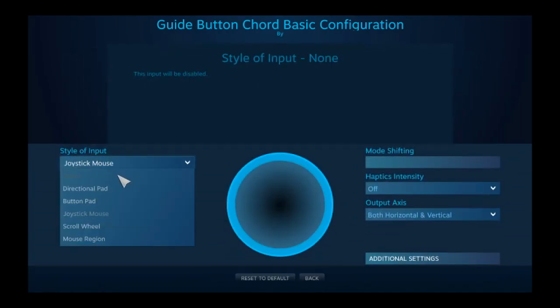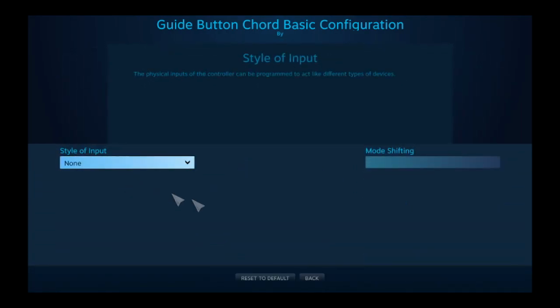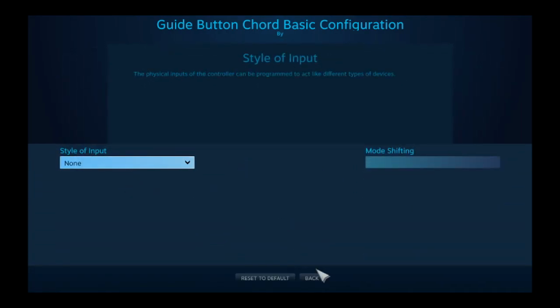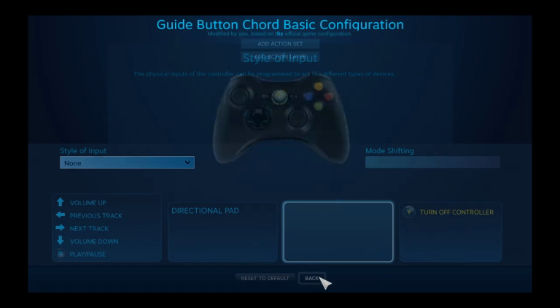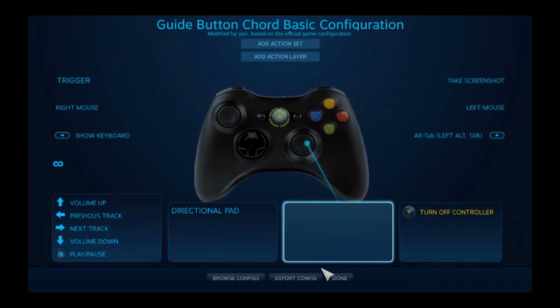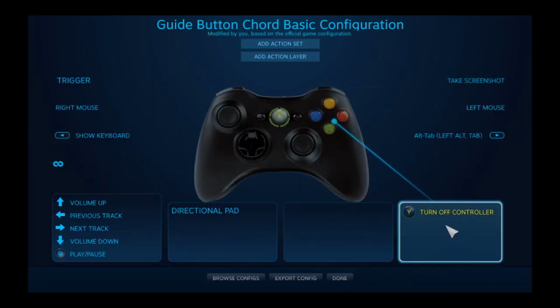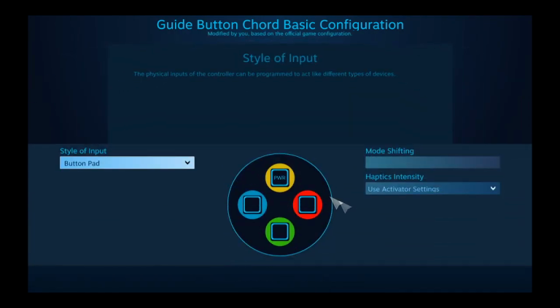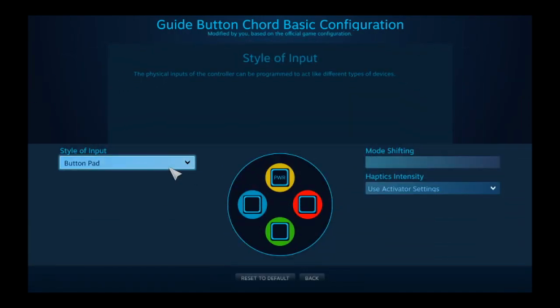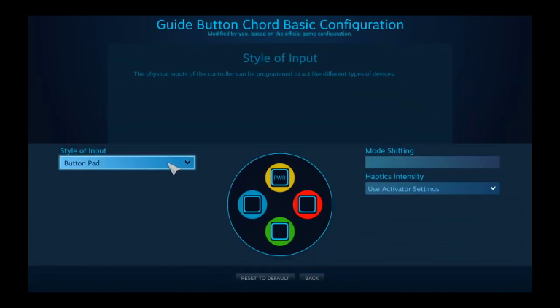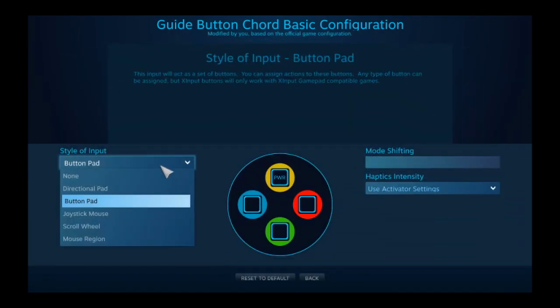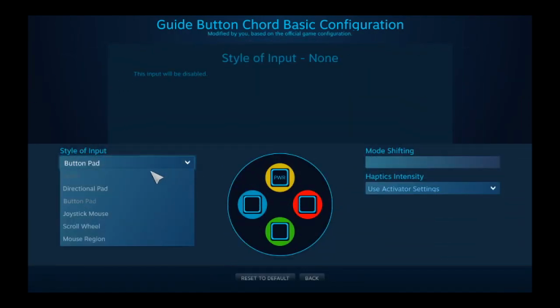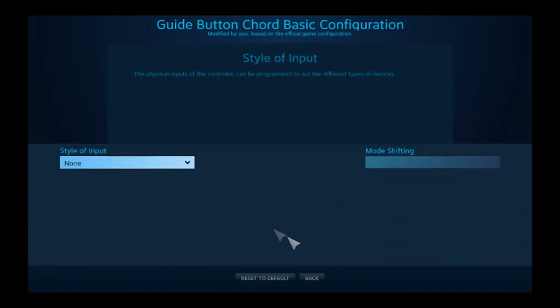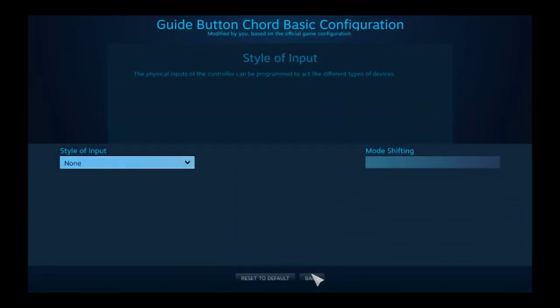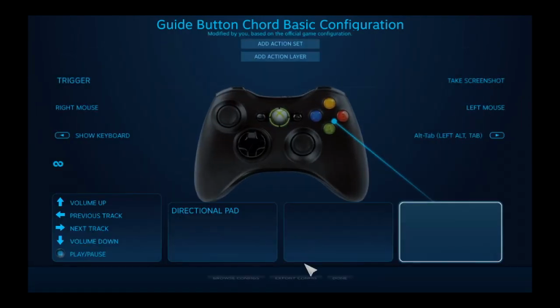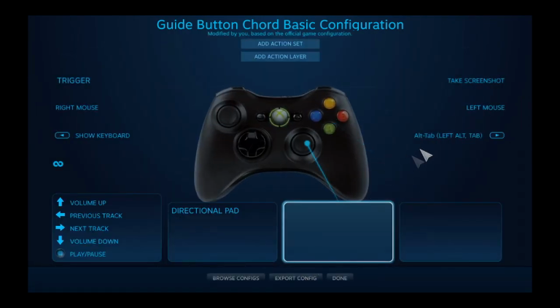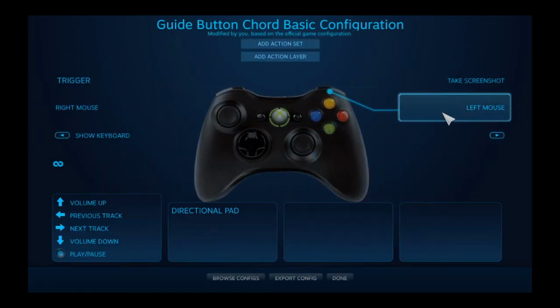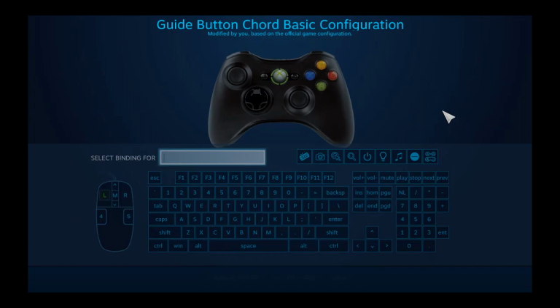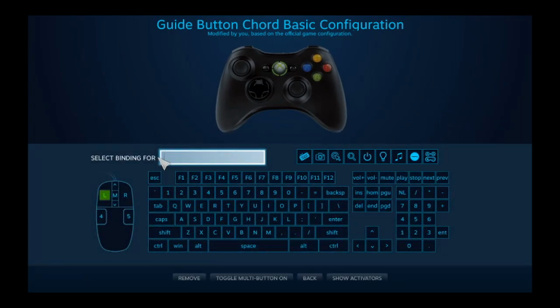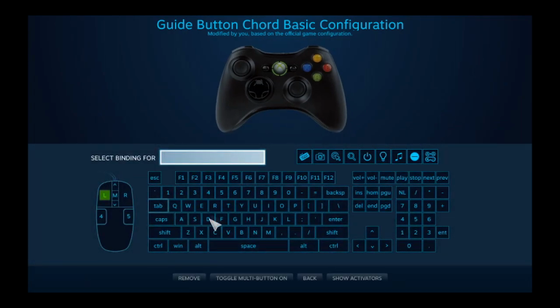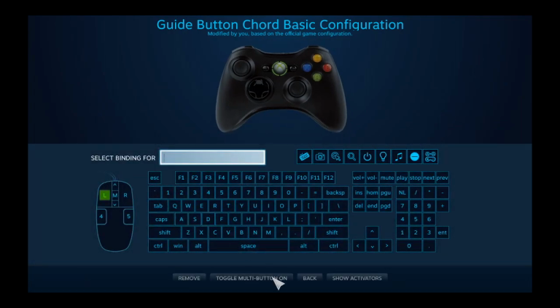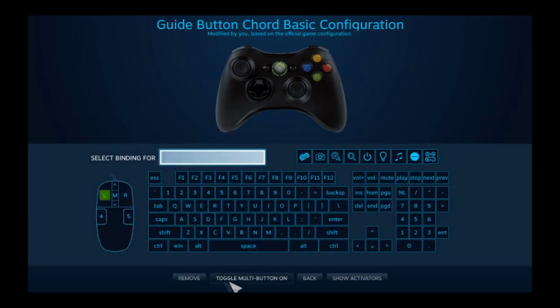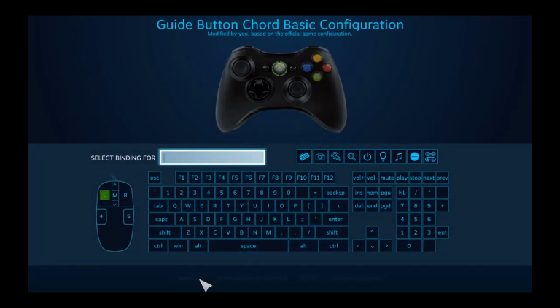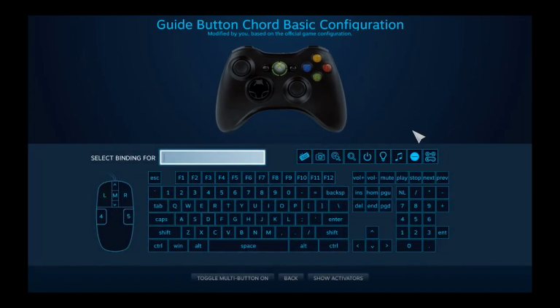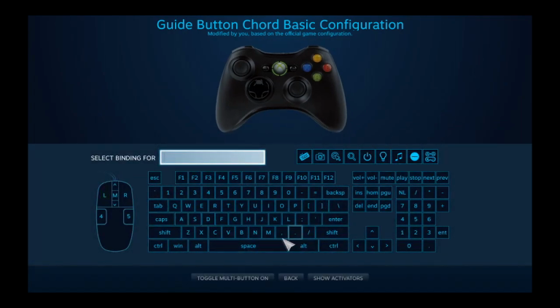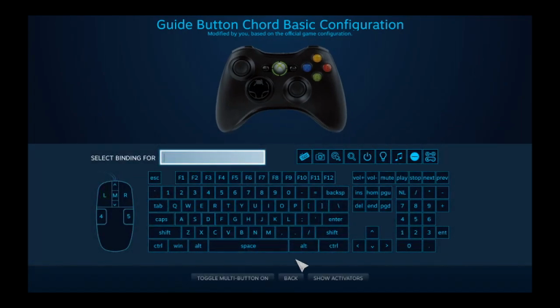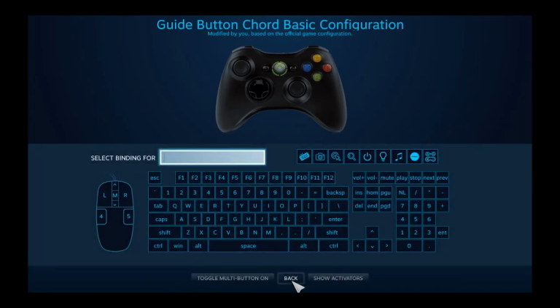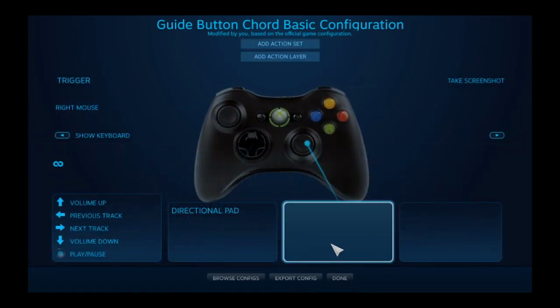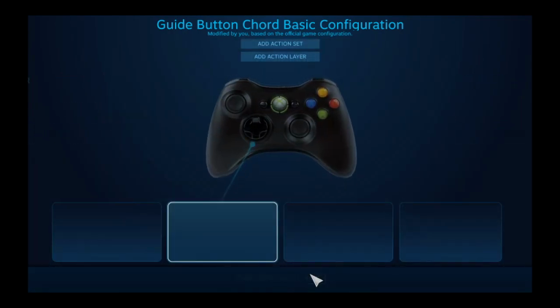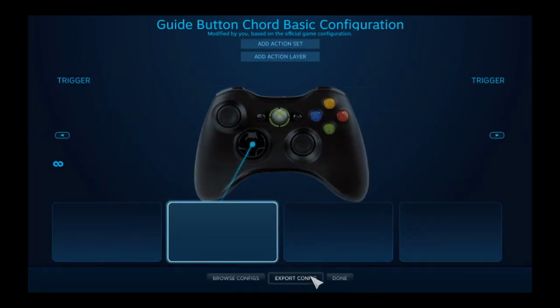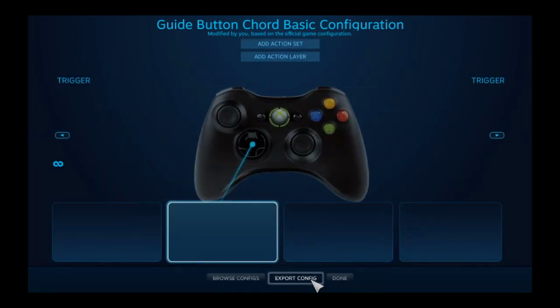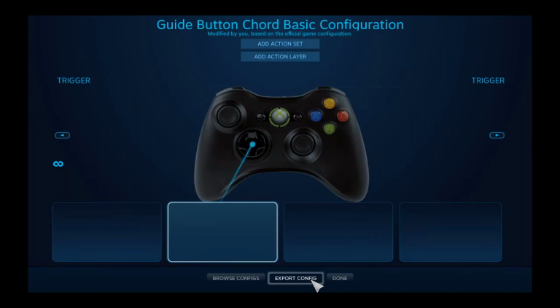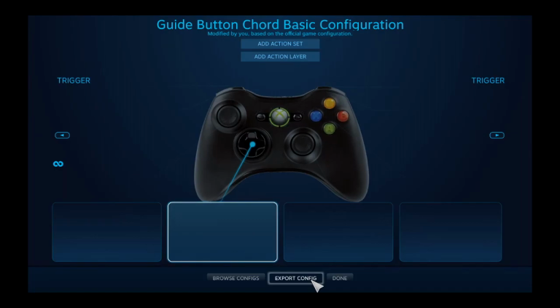Click on each function and eliminate it. Some may involve a dropdown box to select none, and some may have a diagram to which you simply hit remove on the left hand side. When you are done, the screen should look like this.